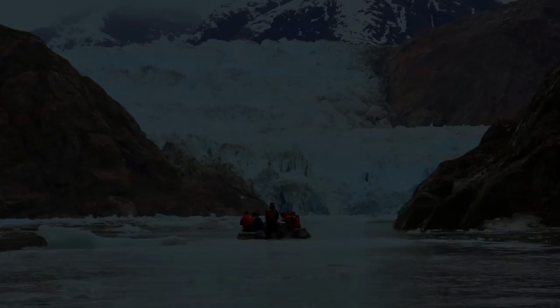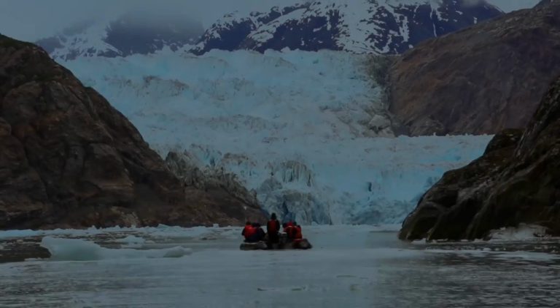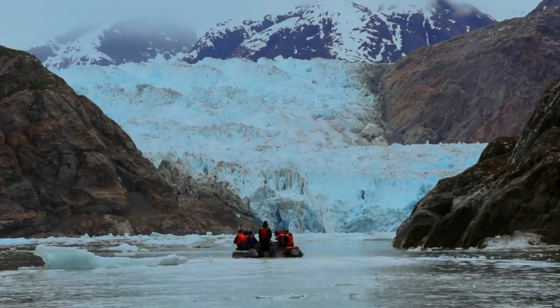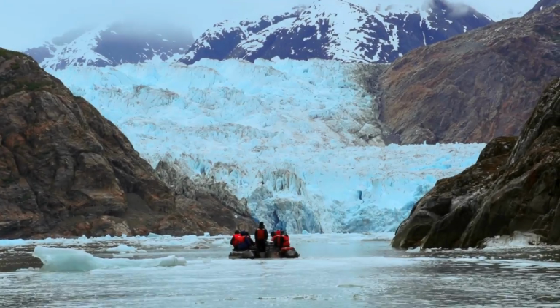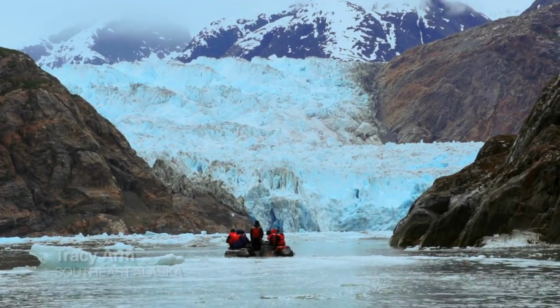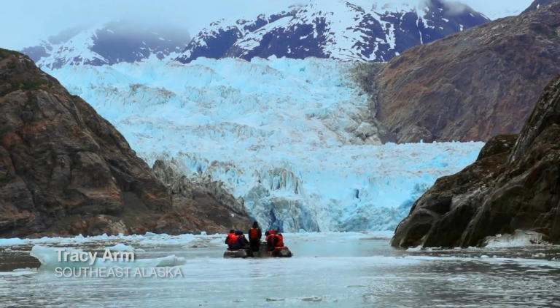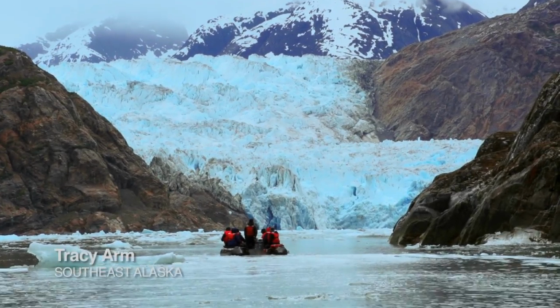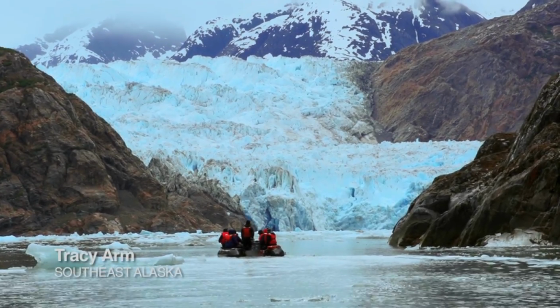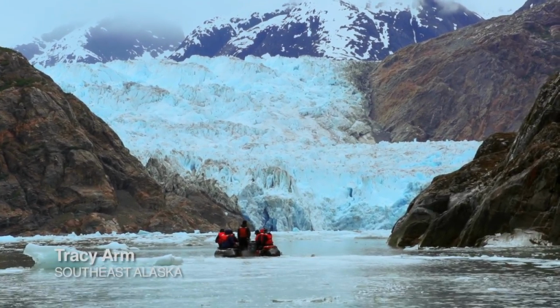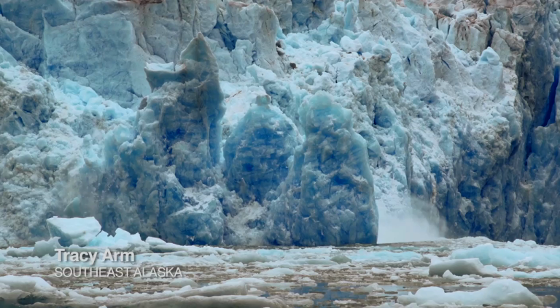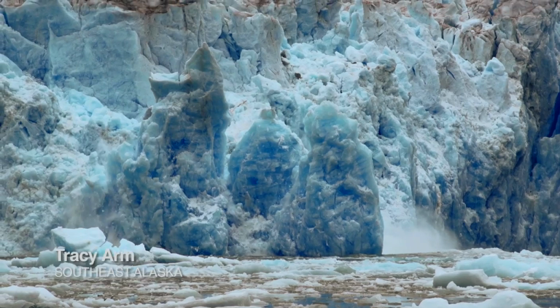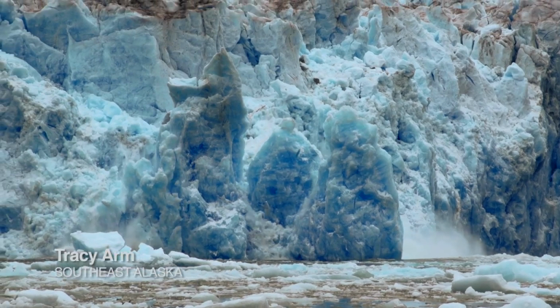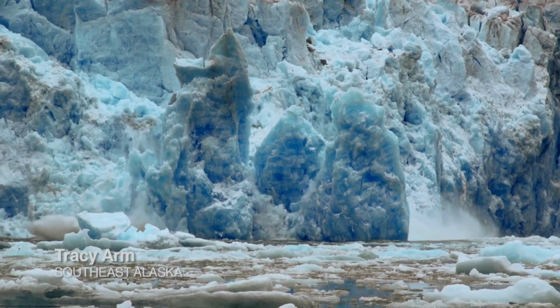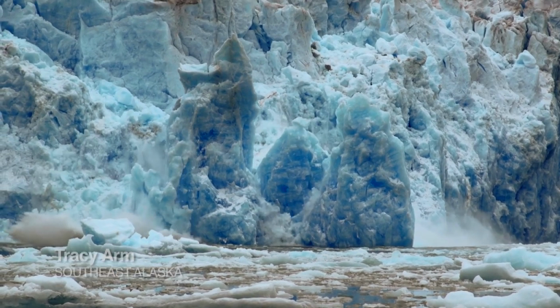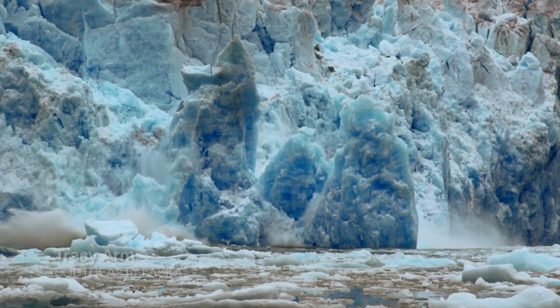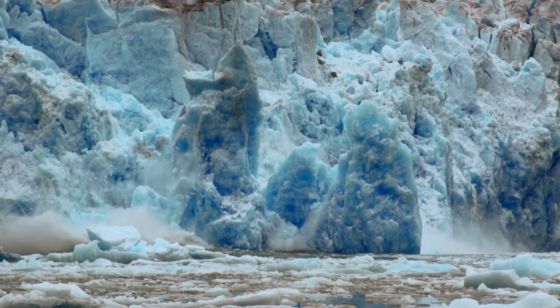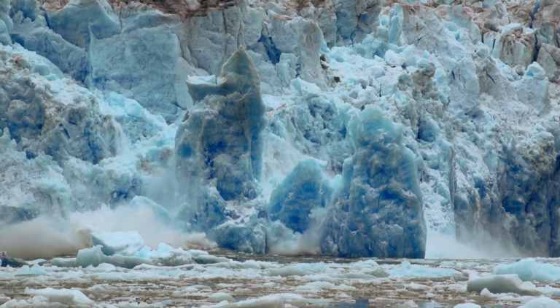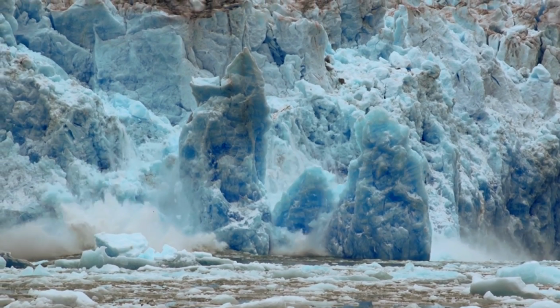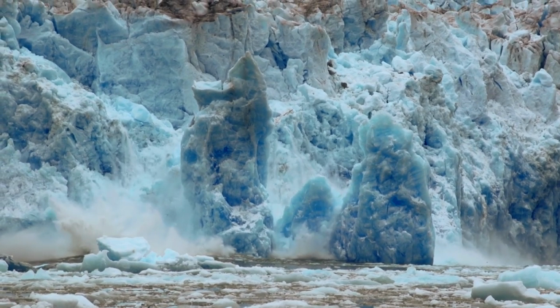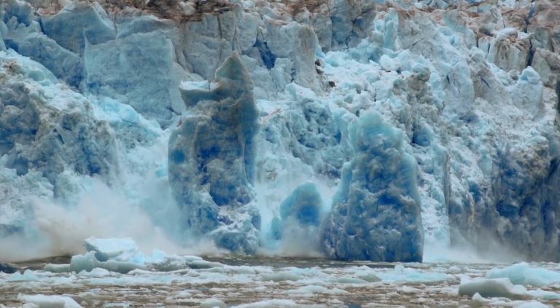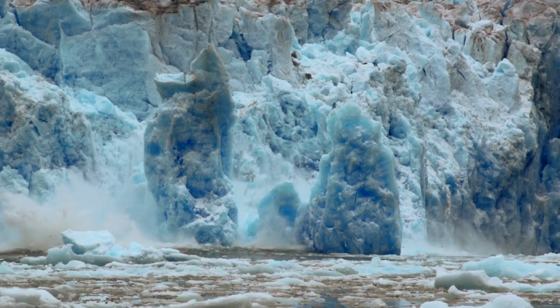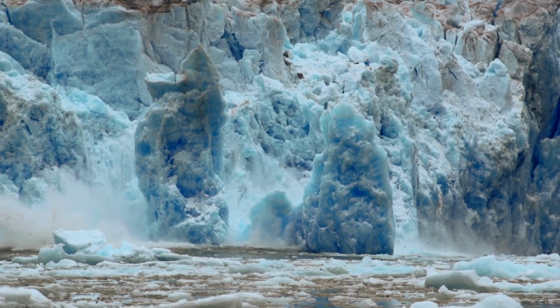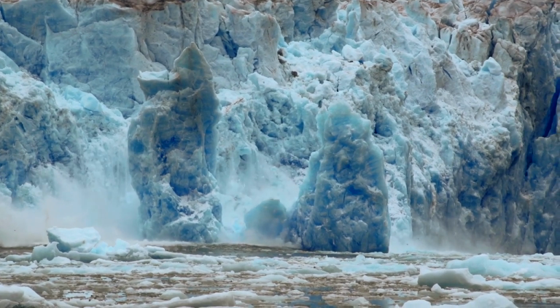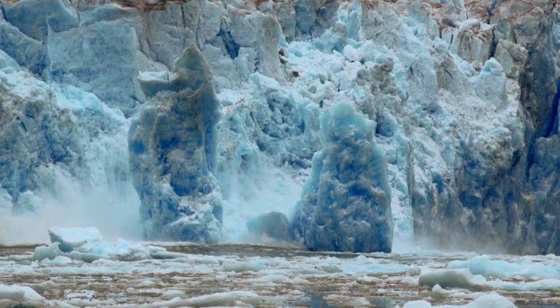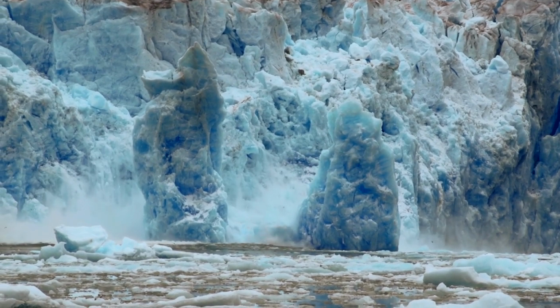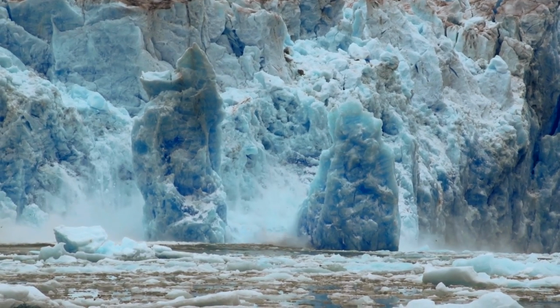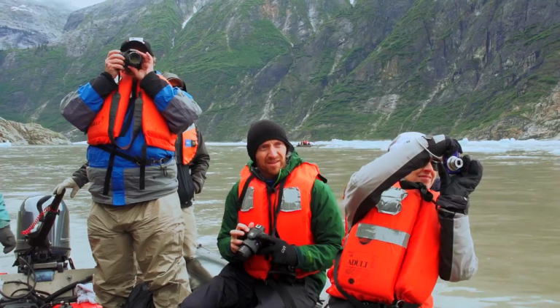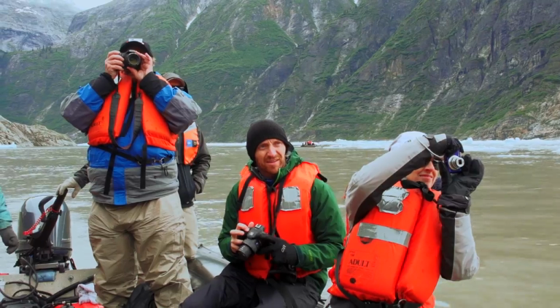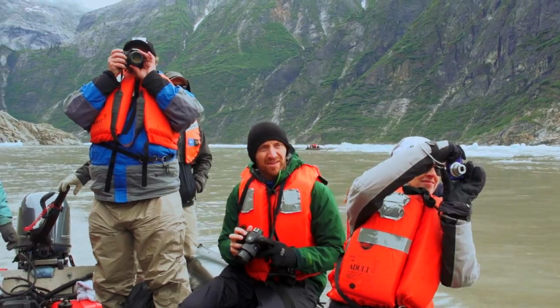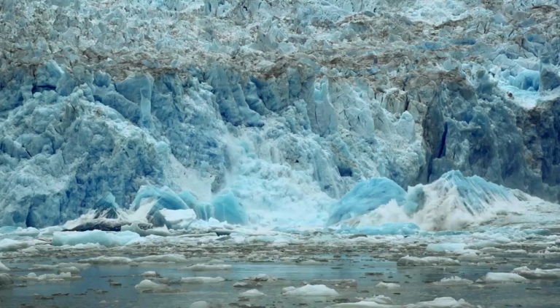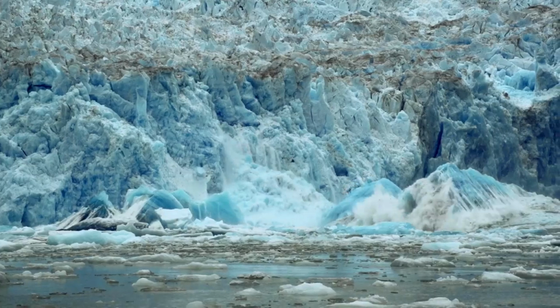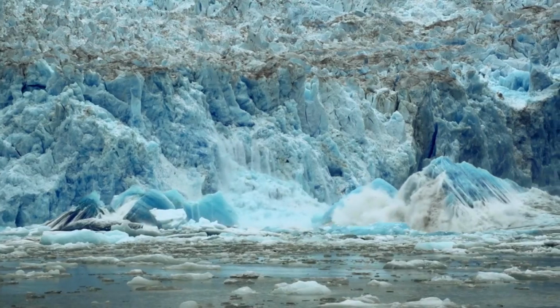Every day, glaciers like the South Sawyer Glacier are flowing downhill, pushed from ice up above. And boy, what a special thing we got to see today.